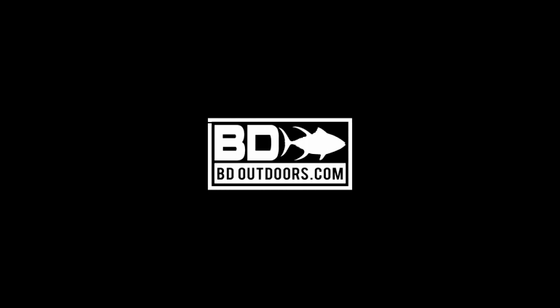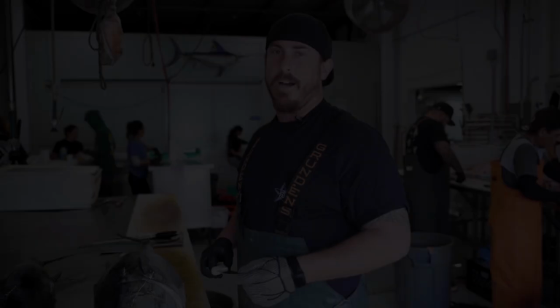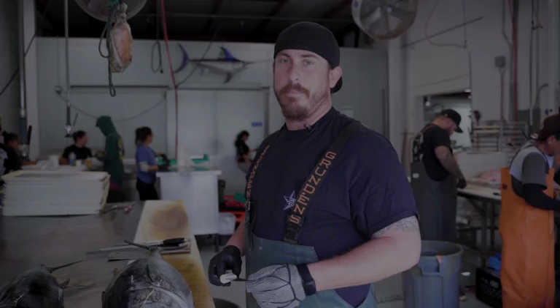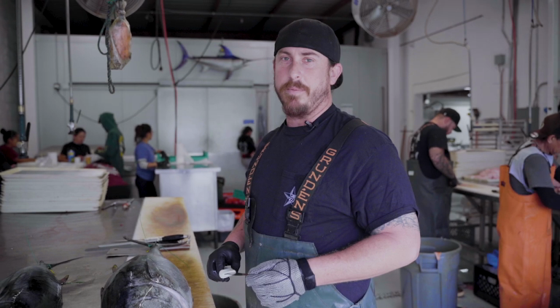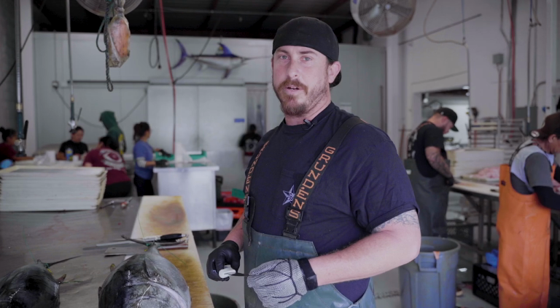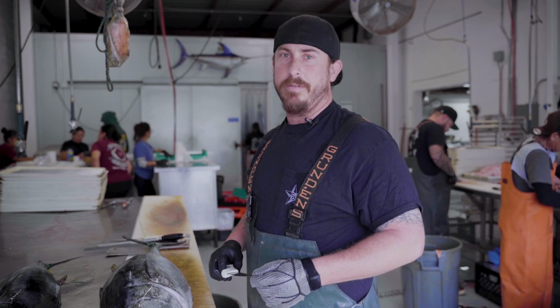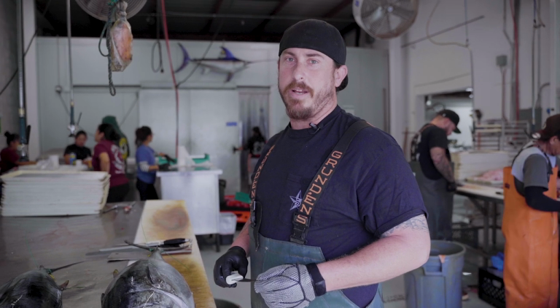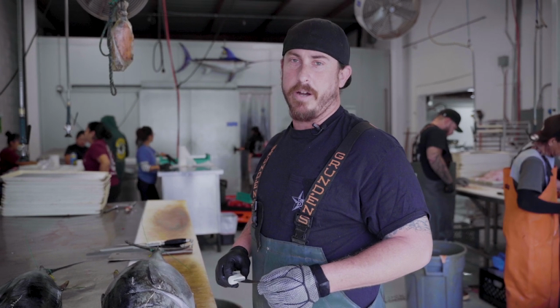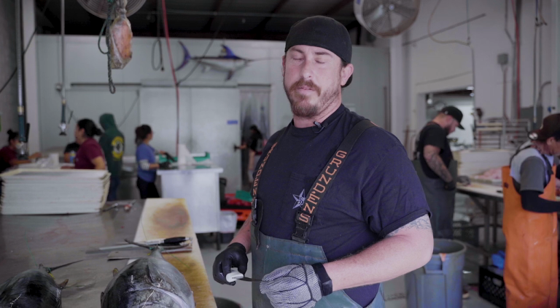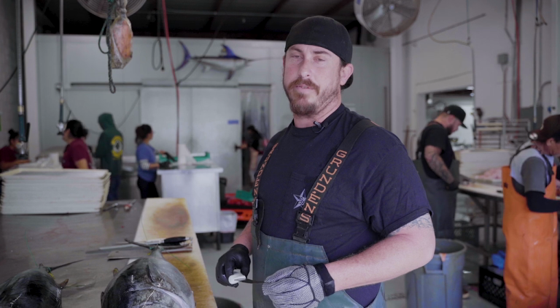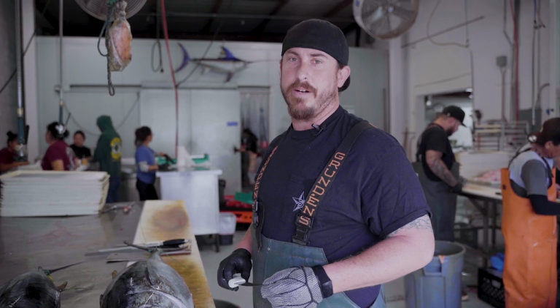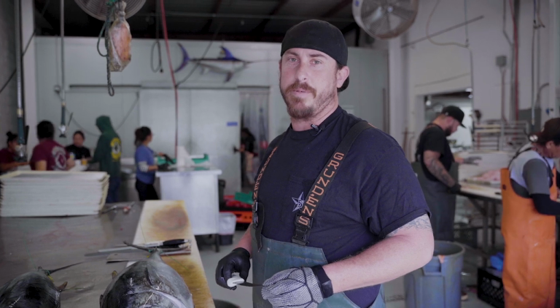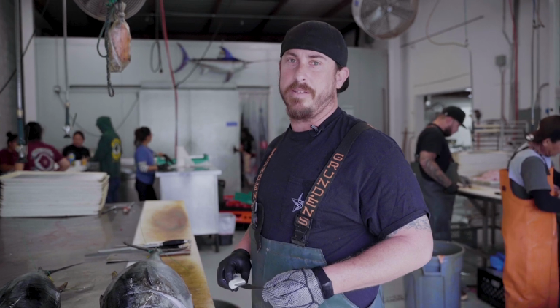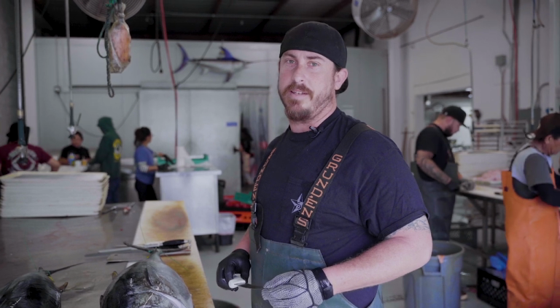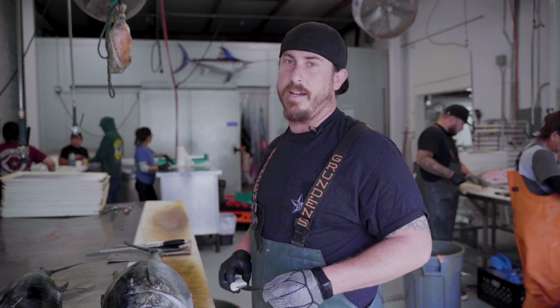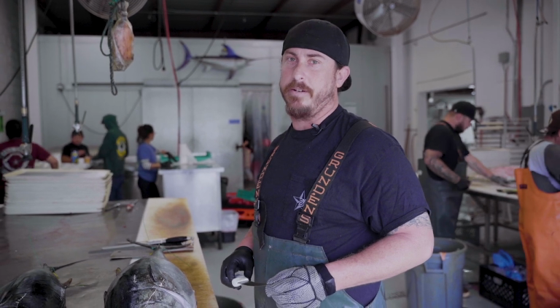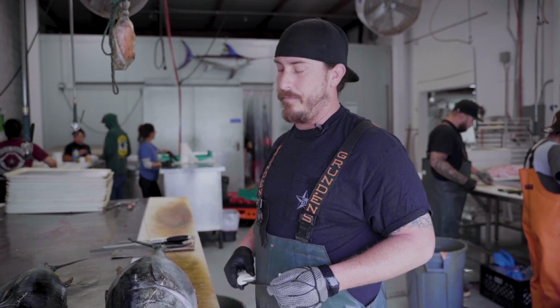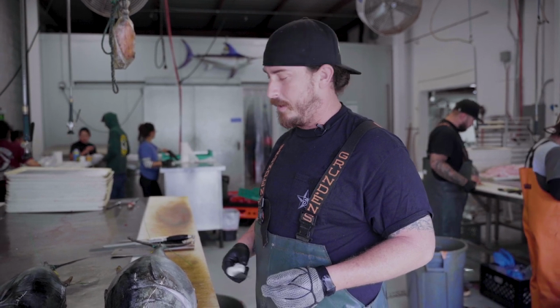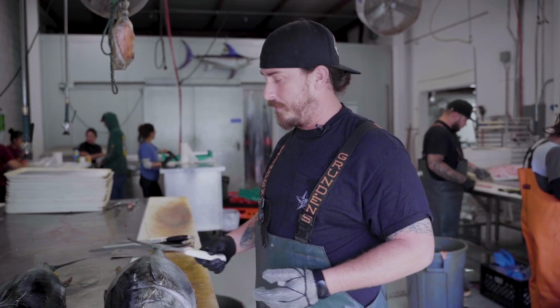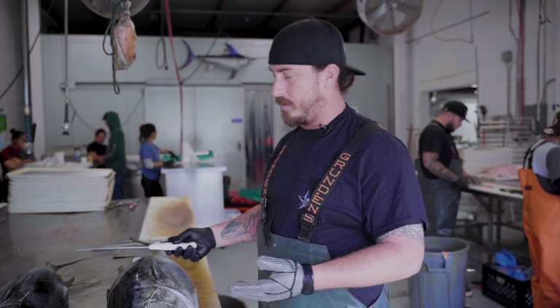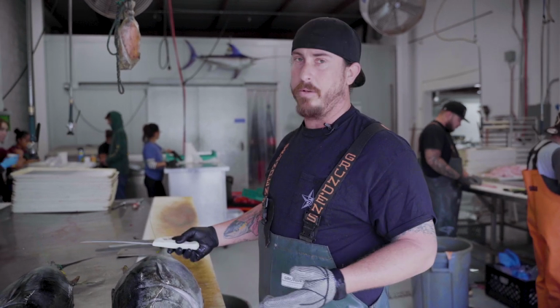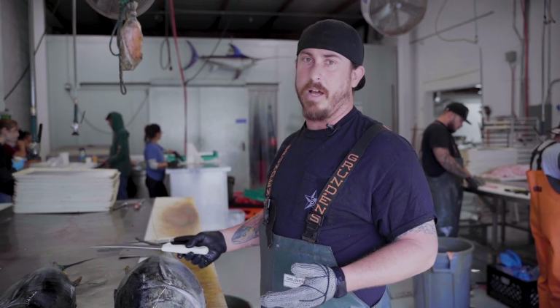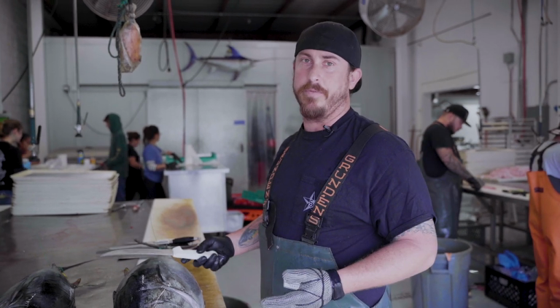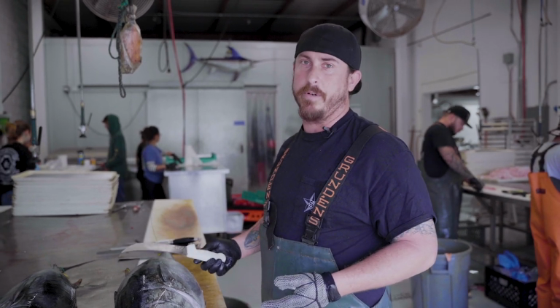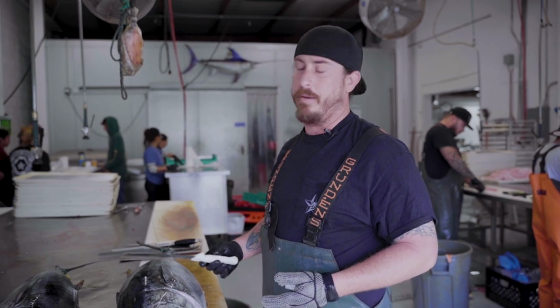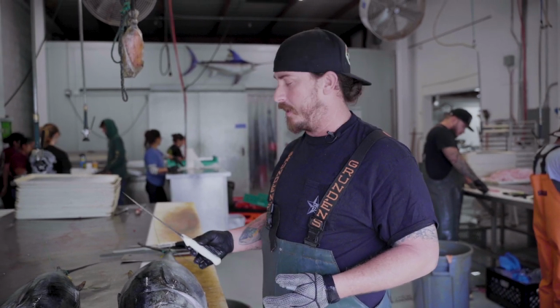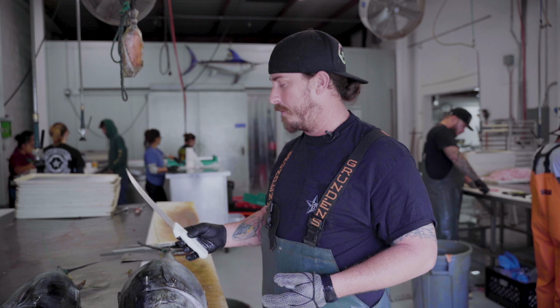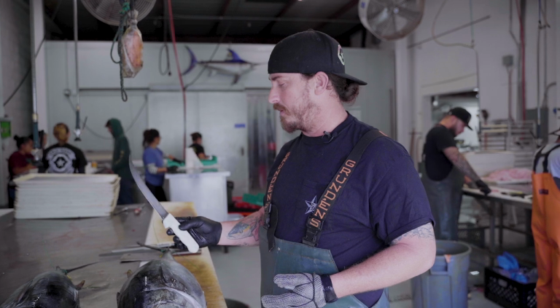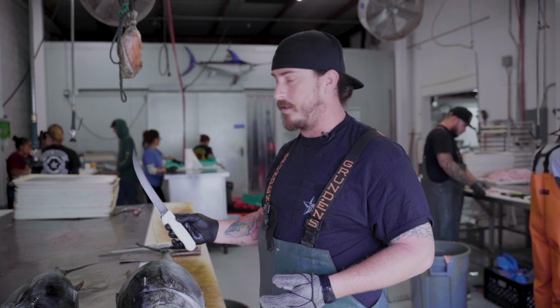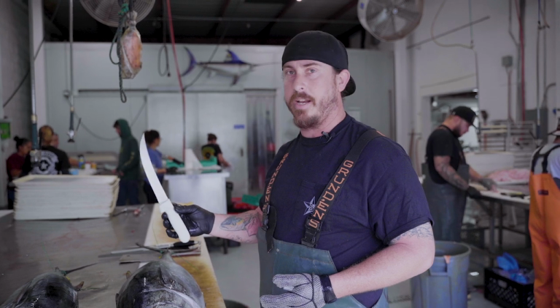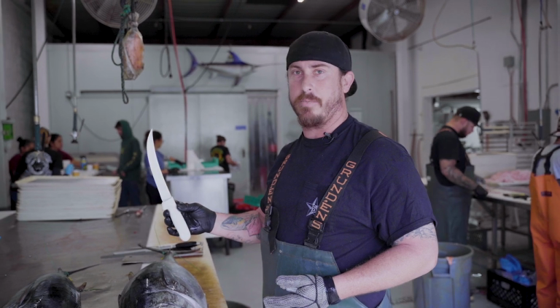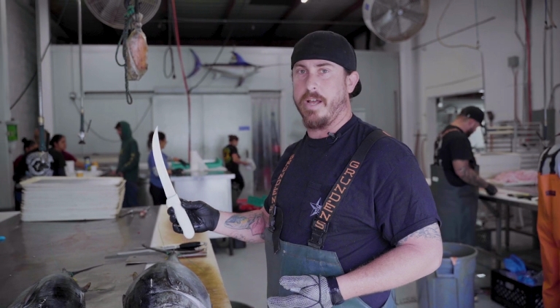My name is Marco, we're here at Five Star Fish Processing, San Diego, California. We've got some local caught bluefin we're going to break down with this Dexter 8-inch sport knife.